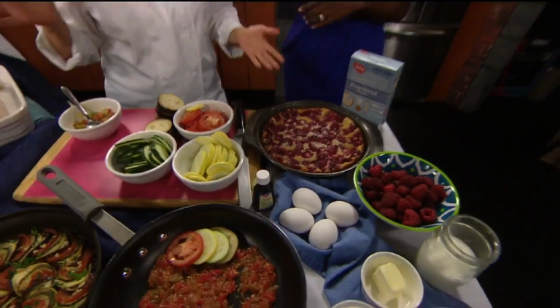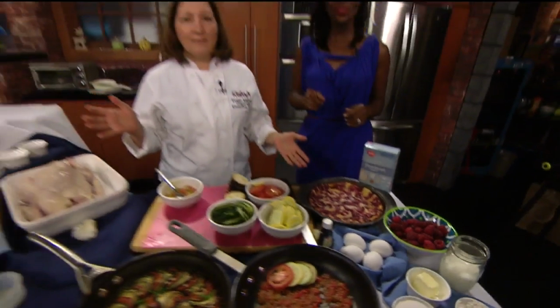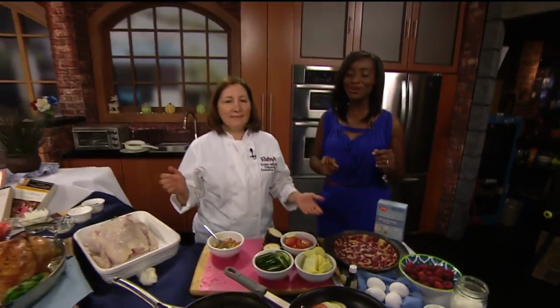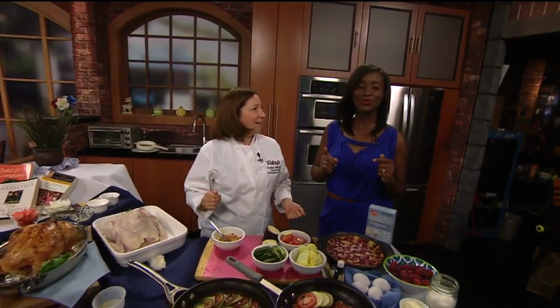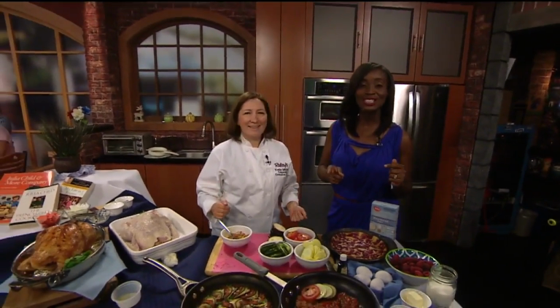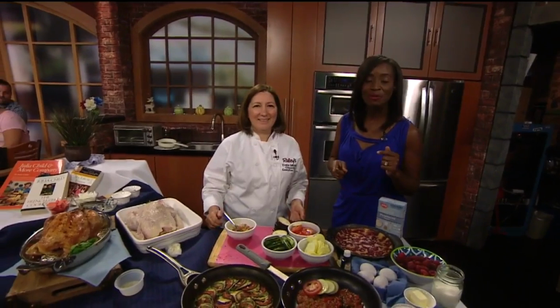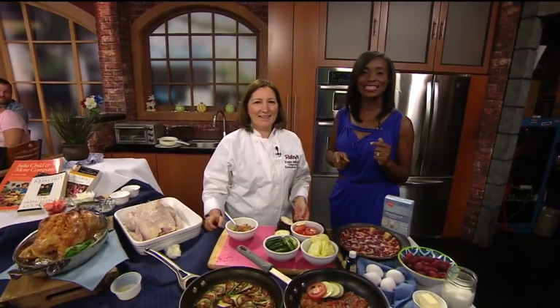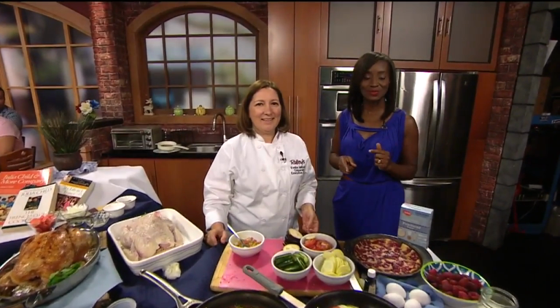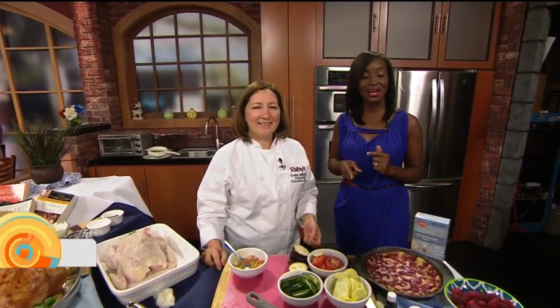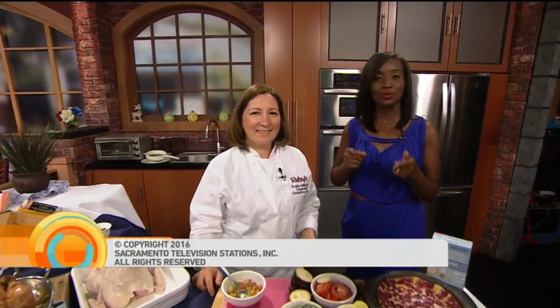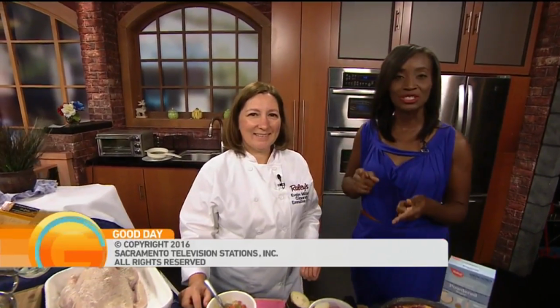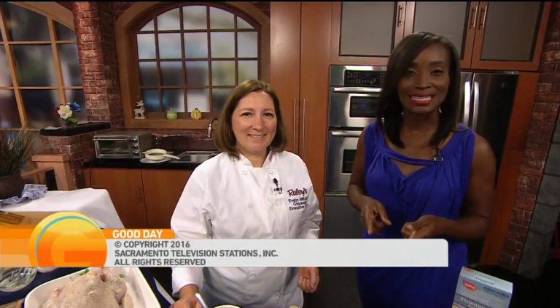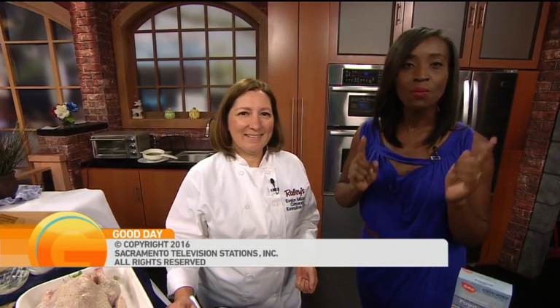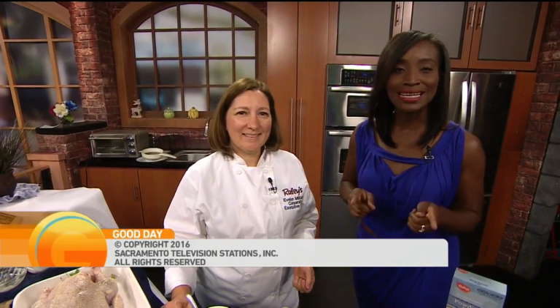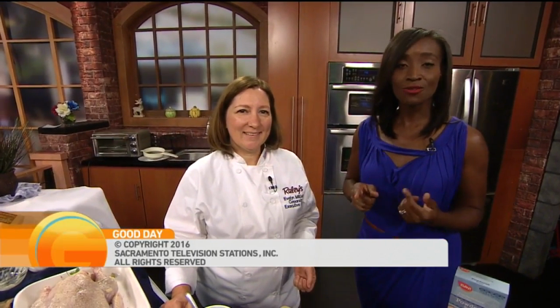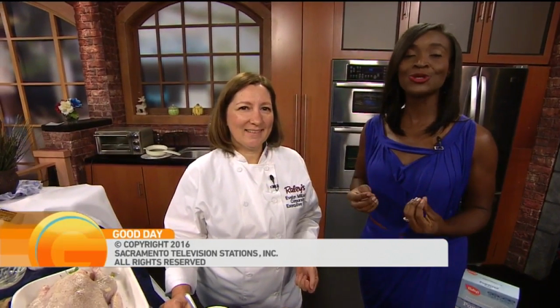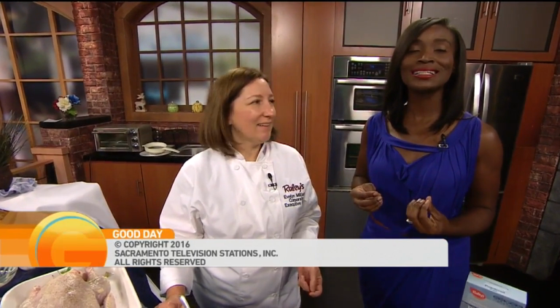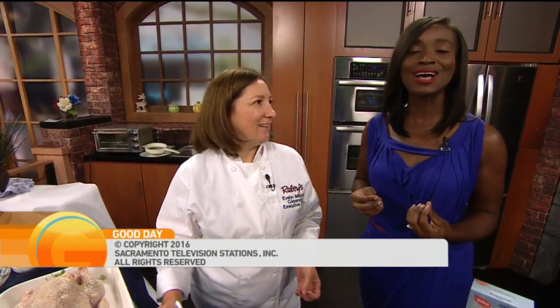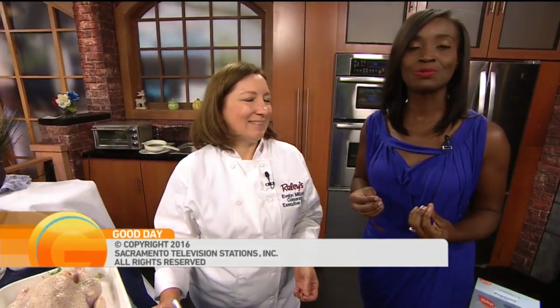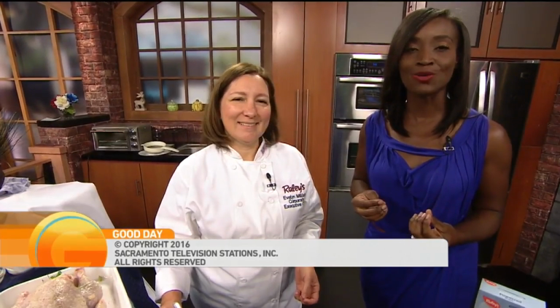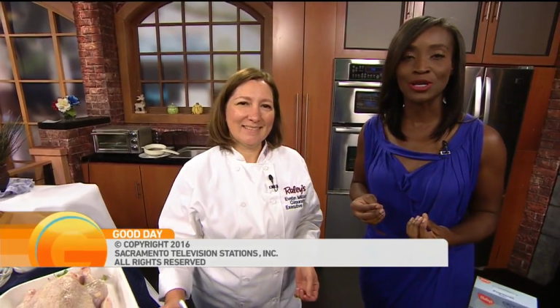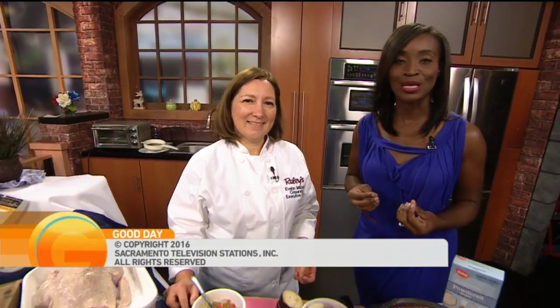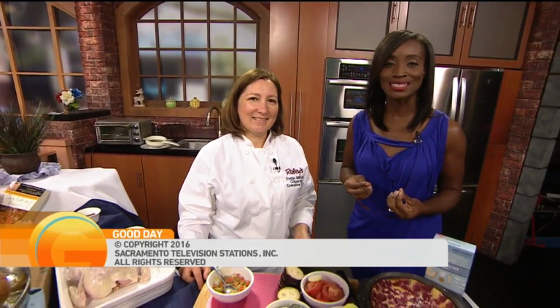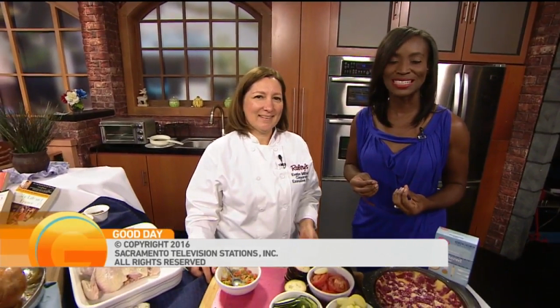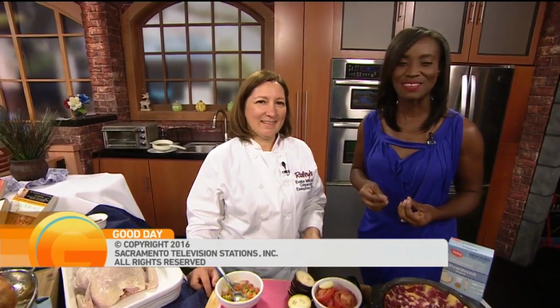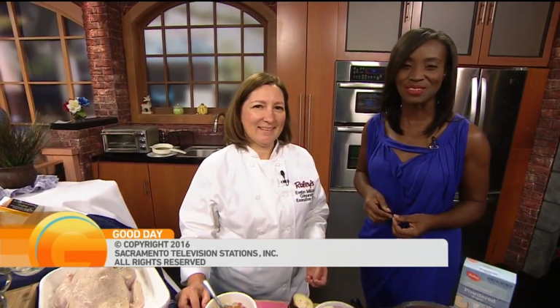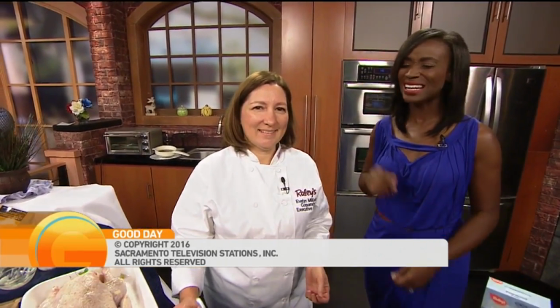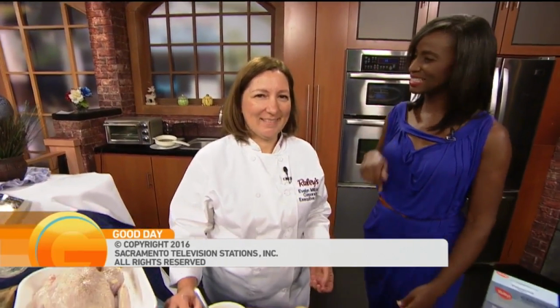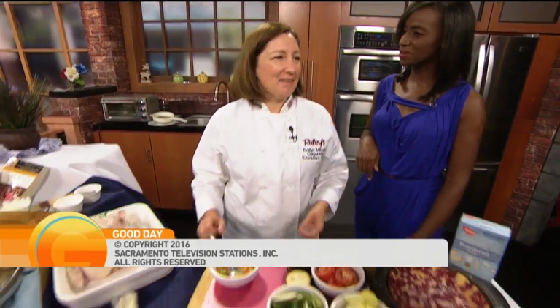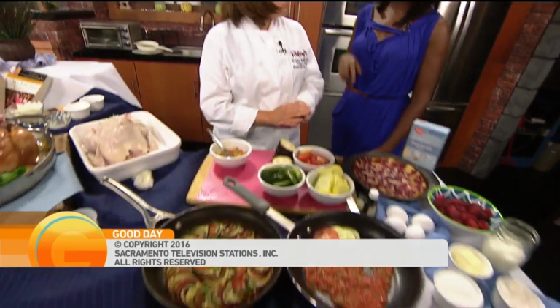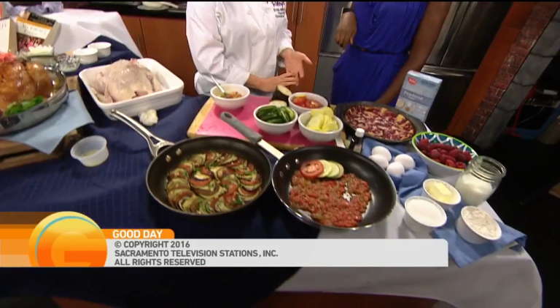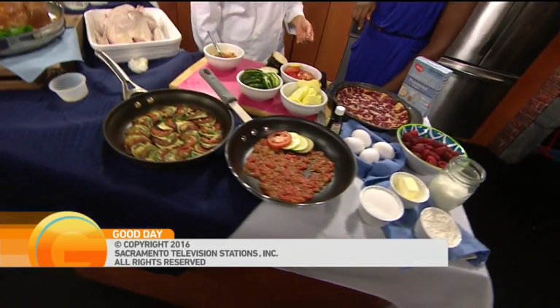We're going to get all of the info up on our website — GoodDaySacramento.com — show information, today's date, more details for Julia Child's inspired recipes for the kids. More Good Day coming up after the break. Nicely done! Thank you. I love that you love butter.